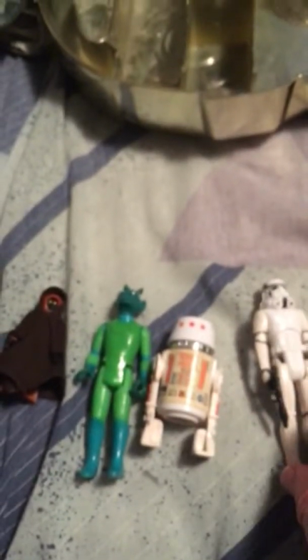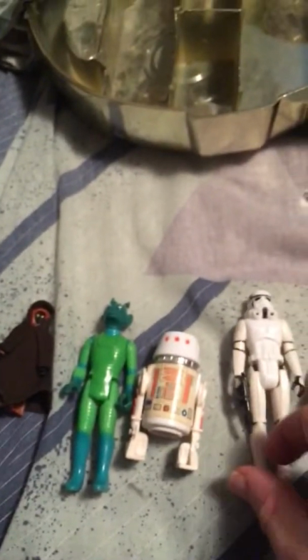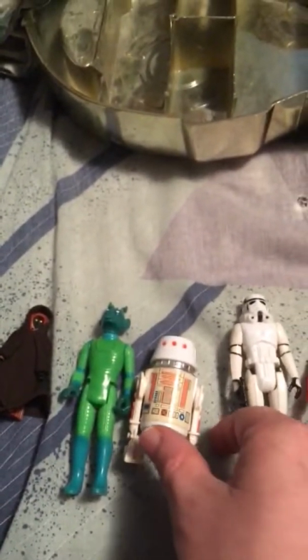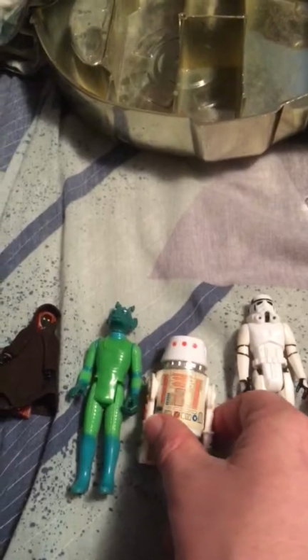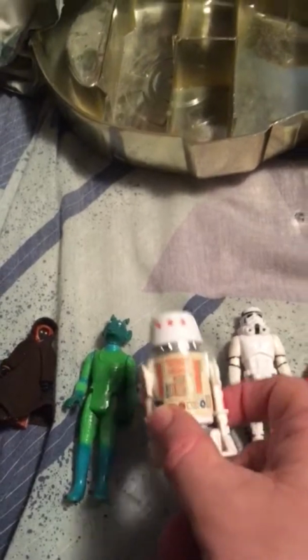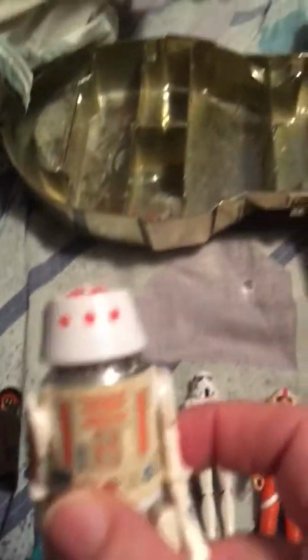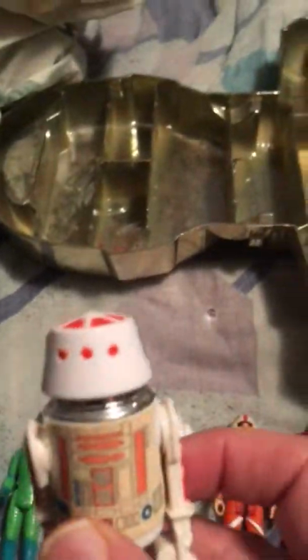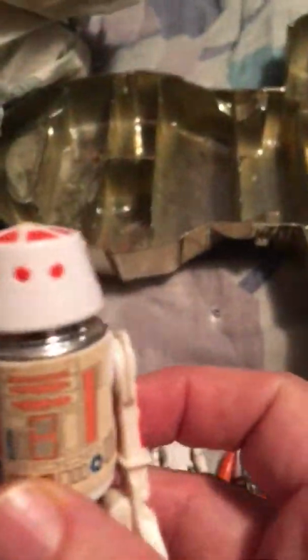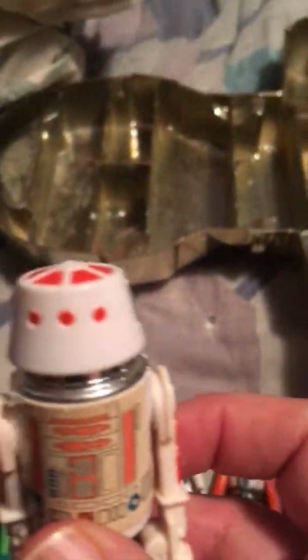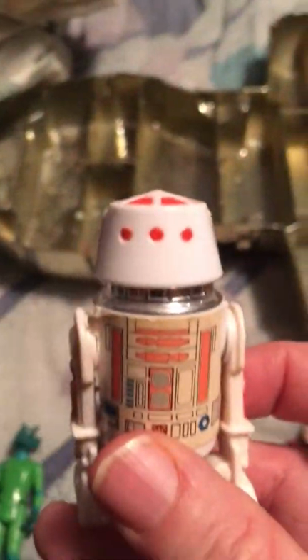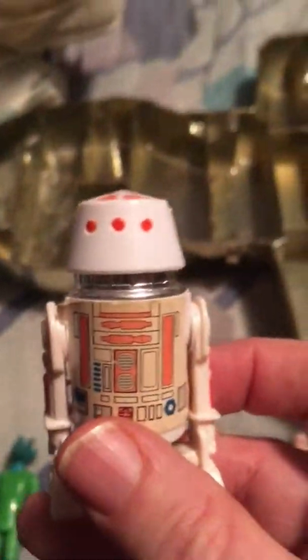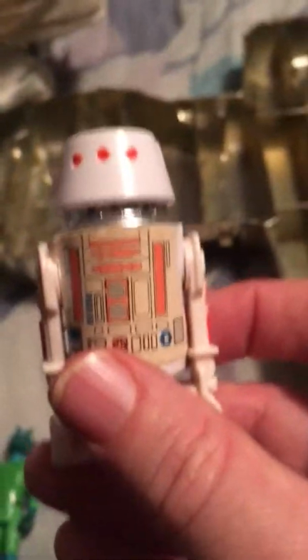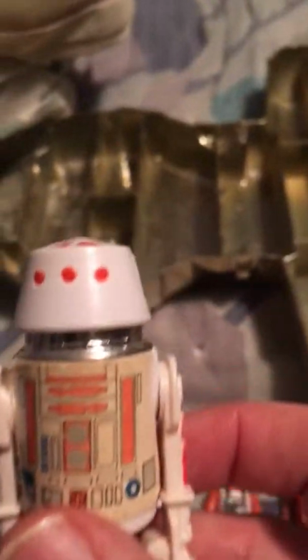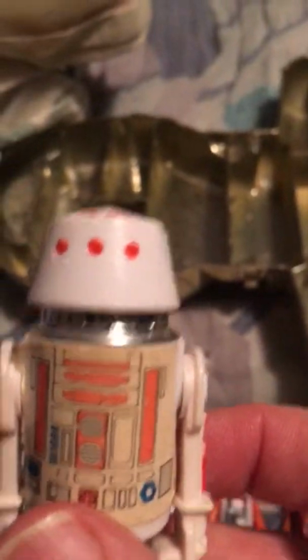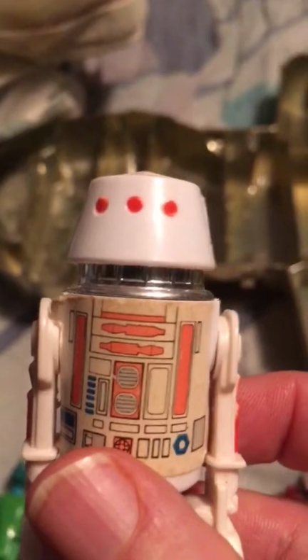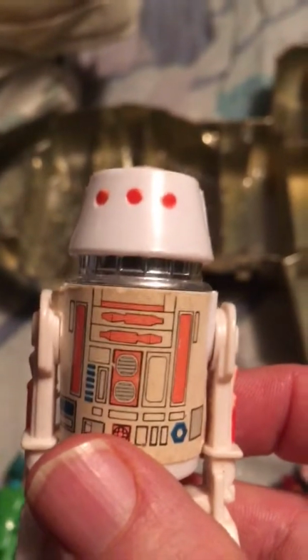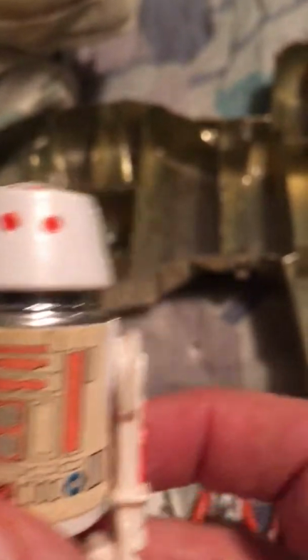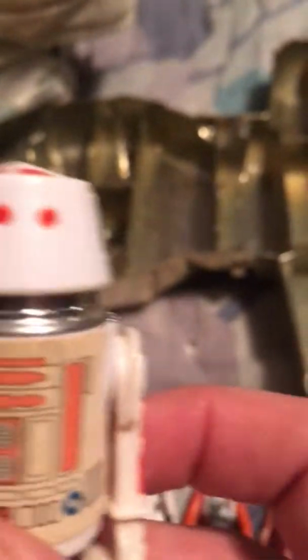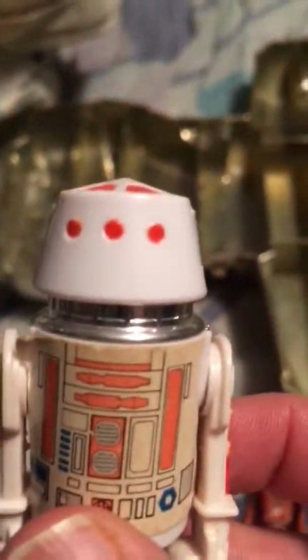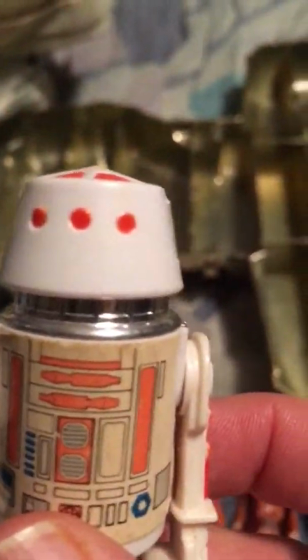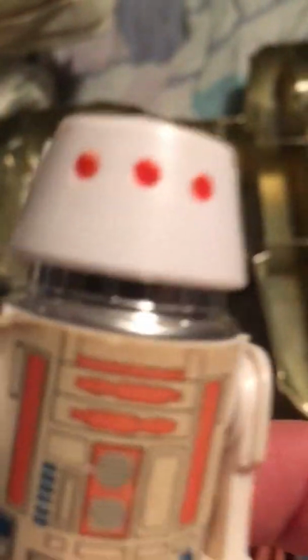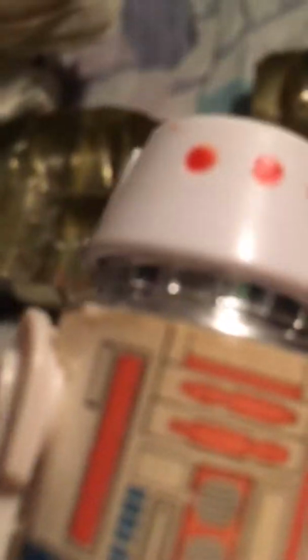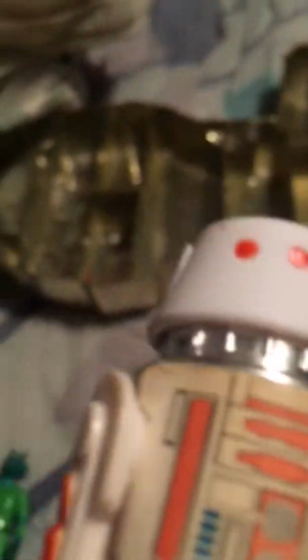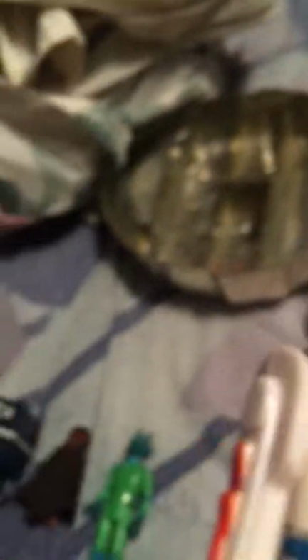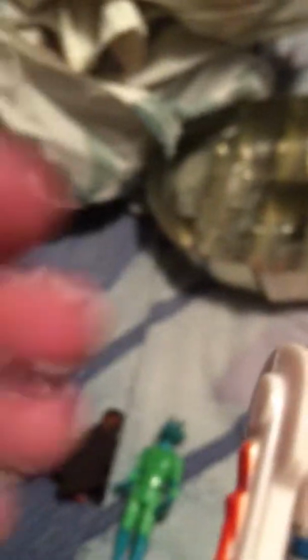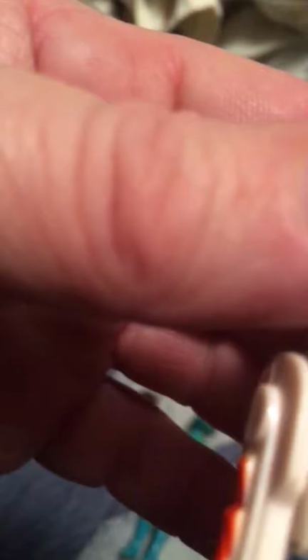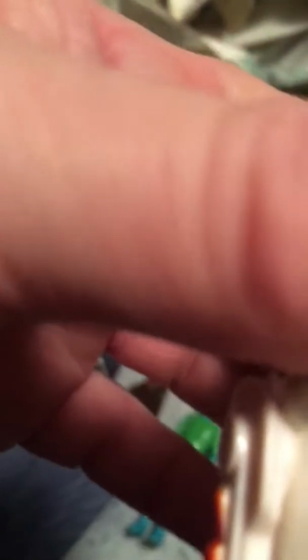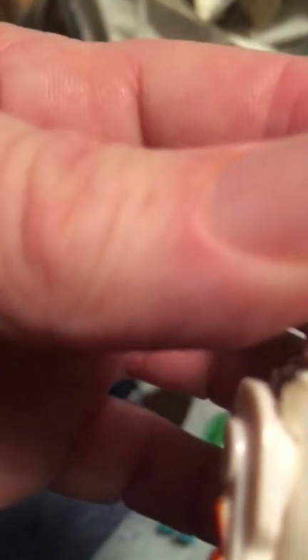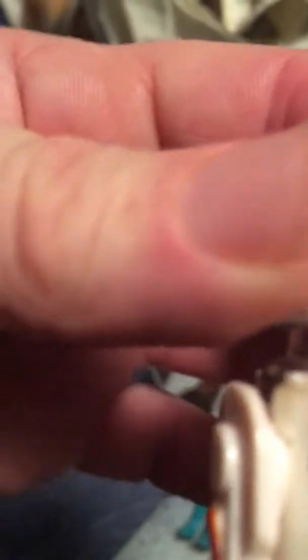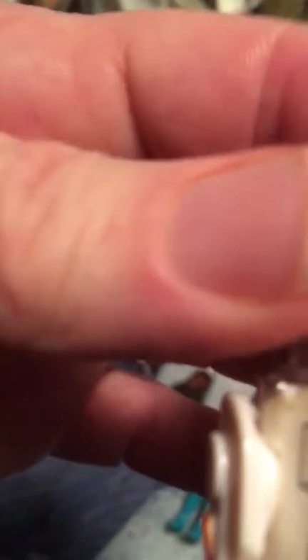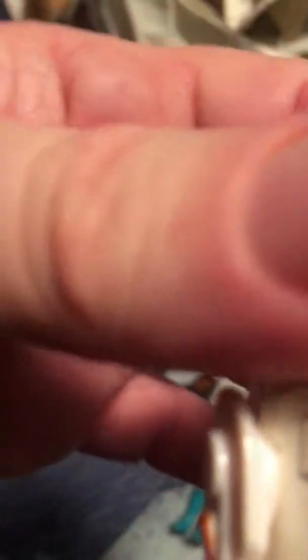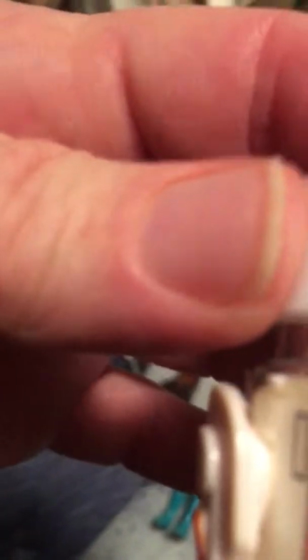Next is R5-D4. The sticker's a little dirty and discolored, but the figure itself is in great shape. He too — you can turn his head and it makes noises.